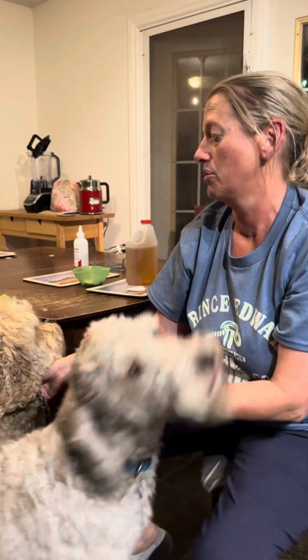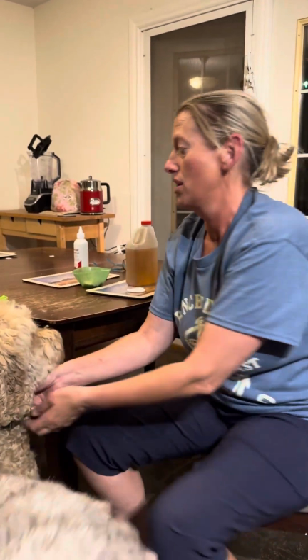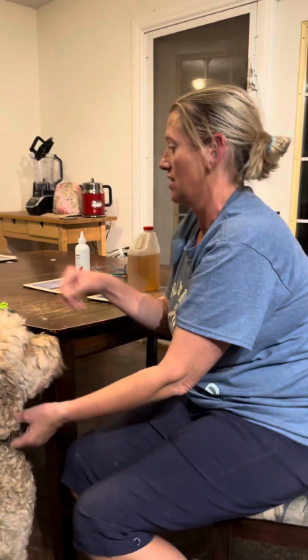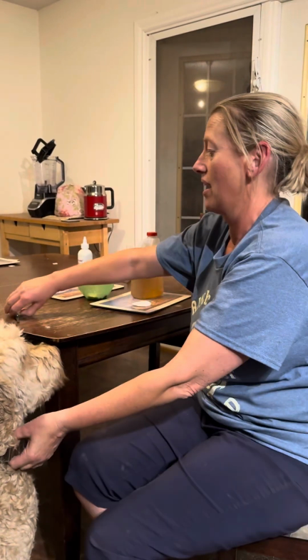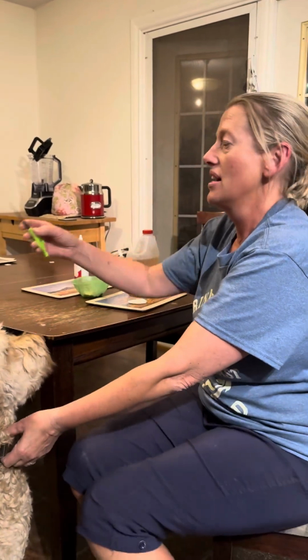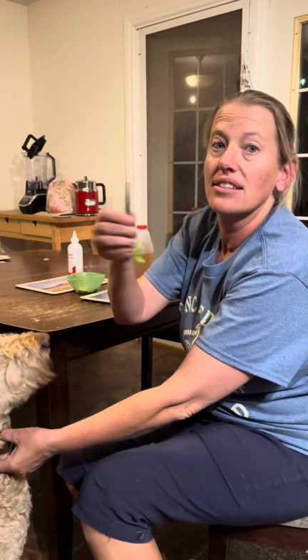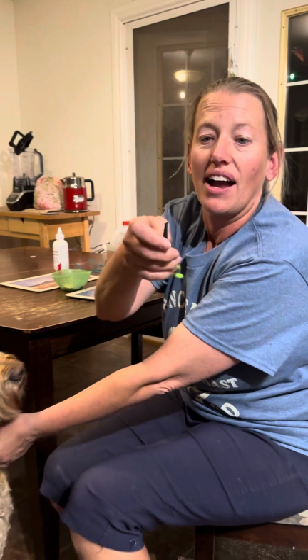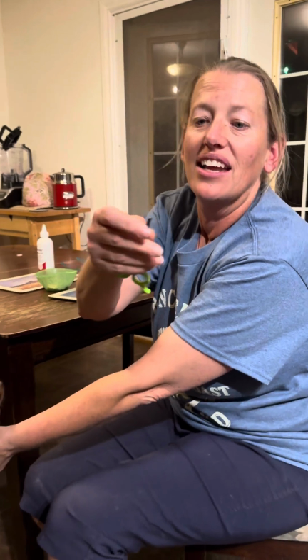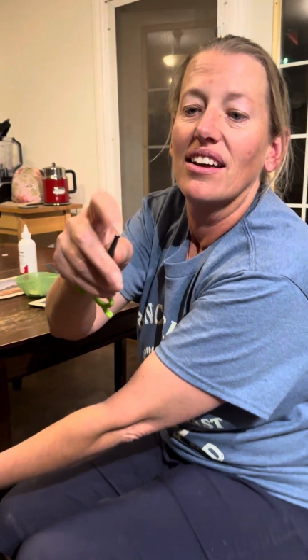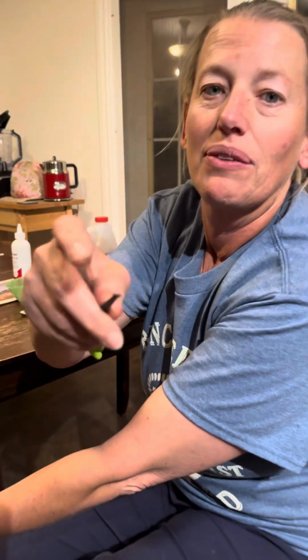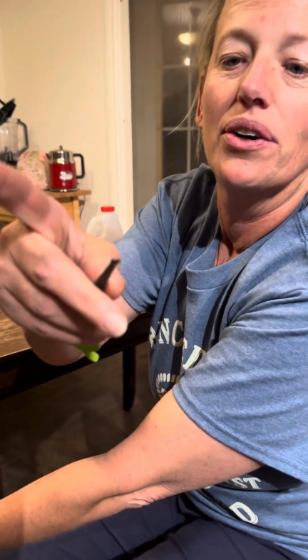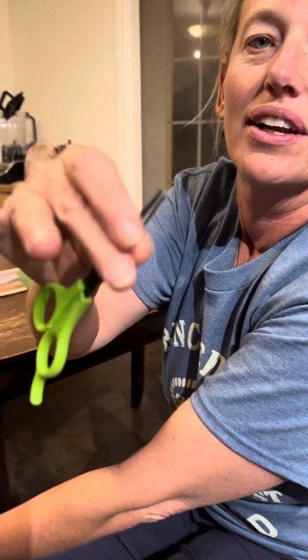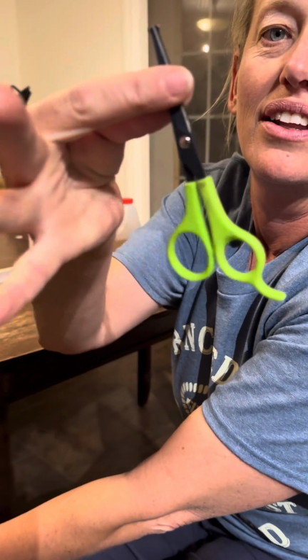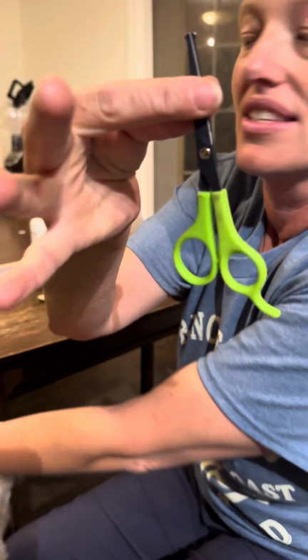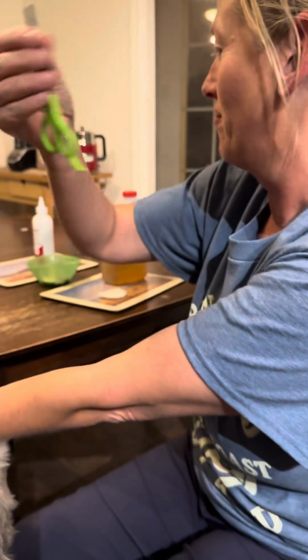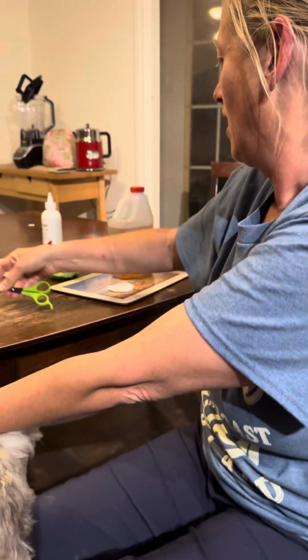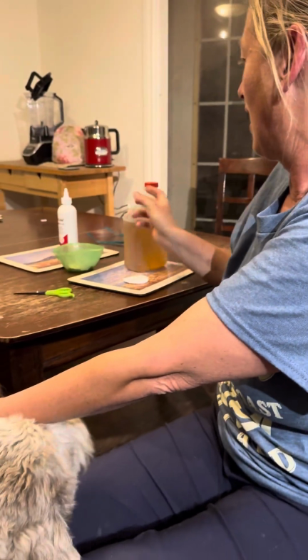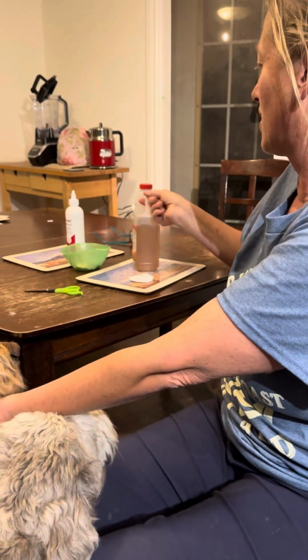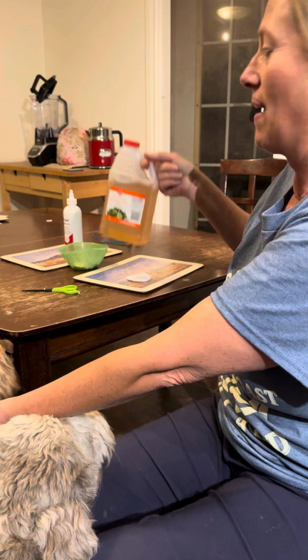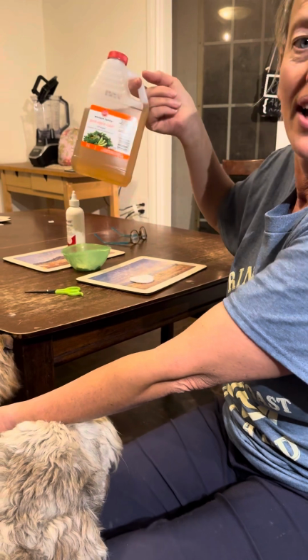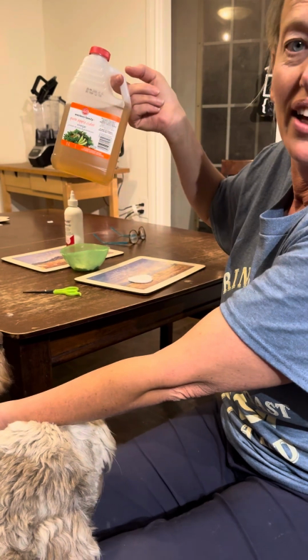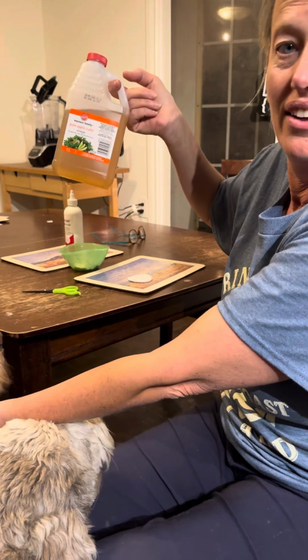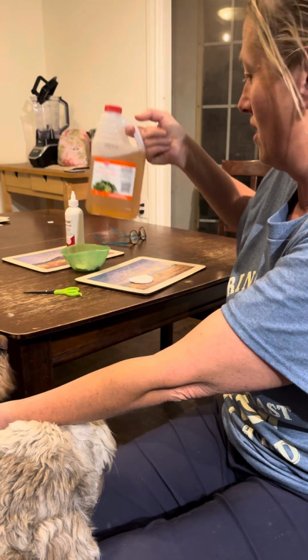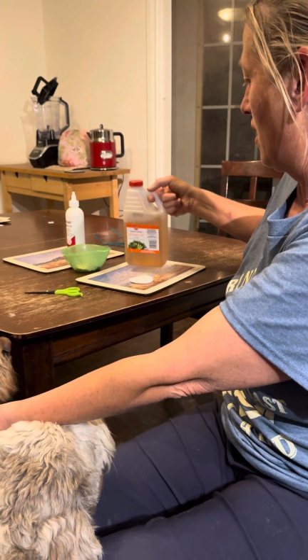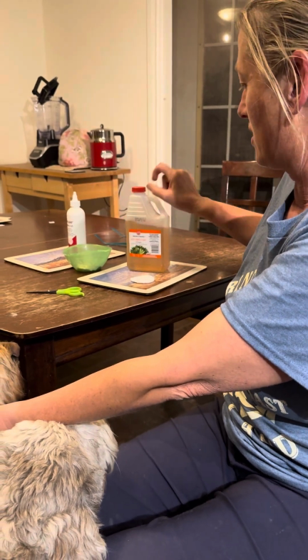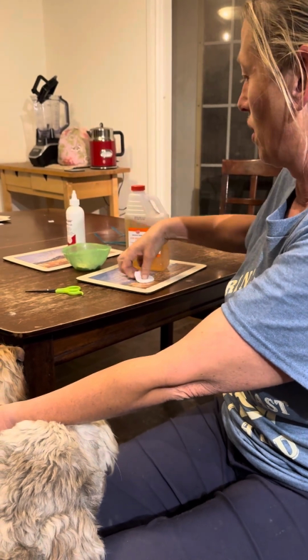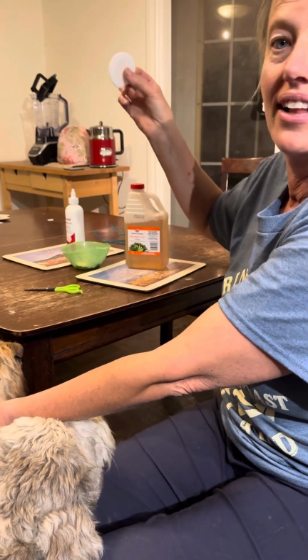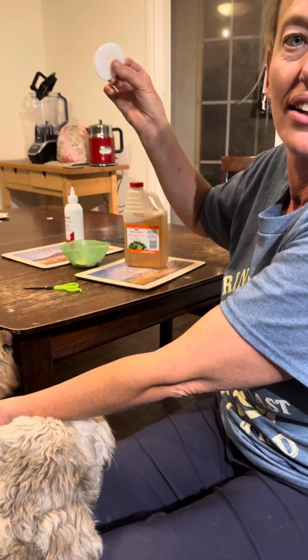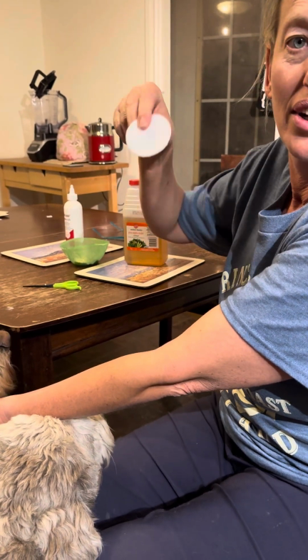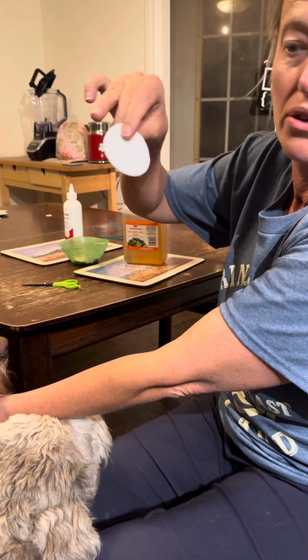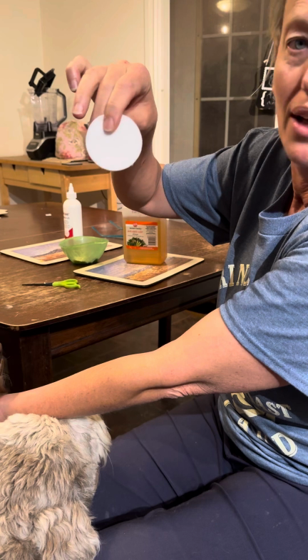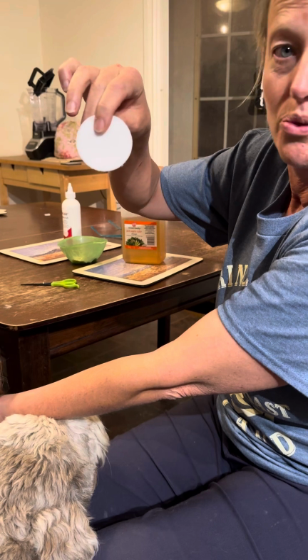What I'm going to use are my scissors with the rounded ends — I forget what they're called — and some apple cider vinegar and some cotton pads like the ones you remove your nail polish with.